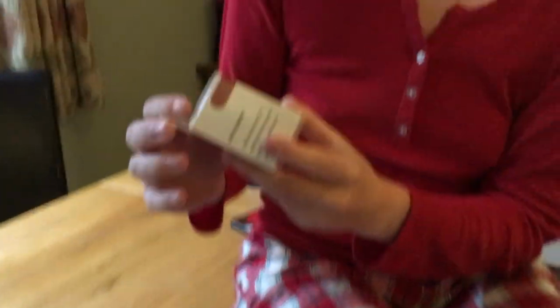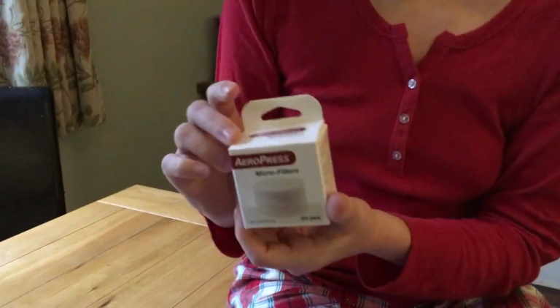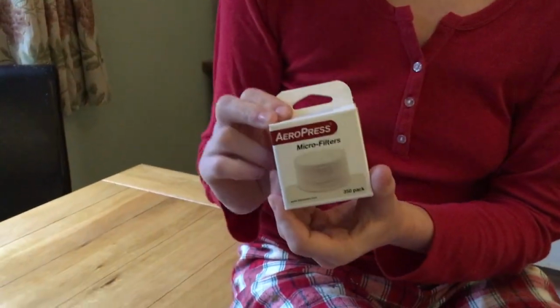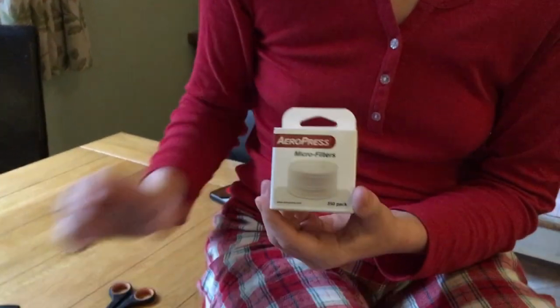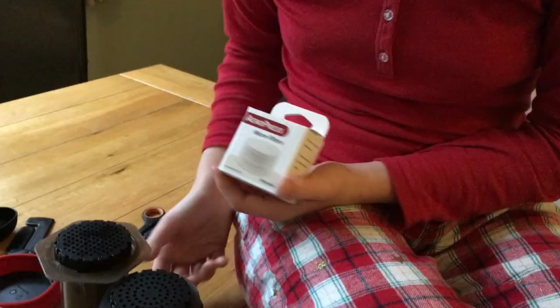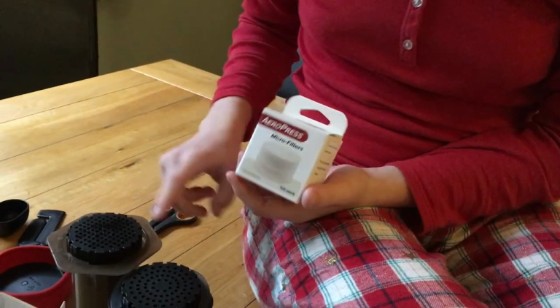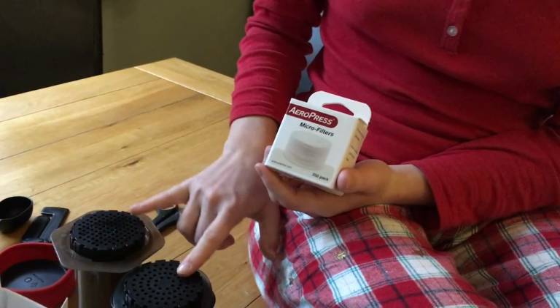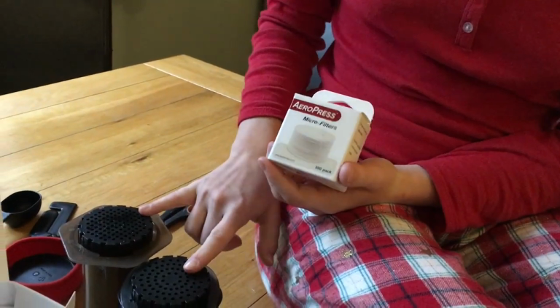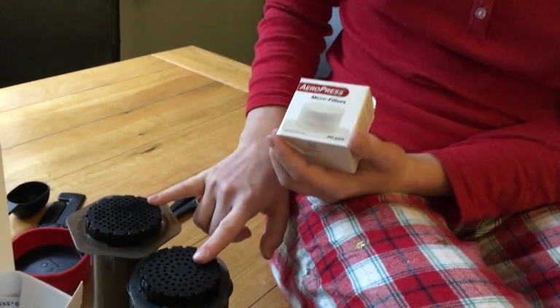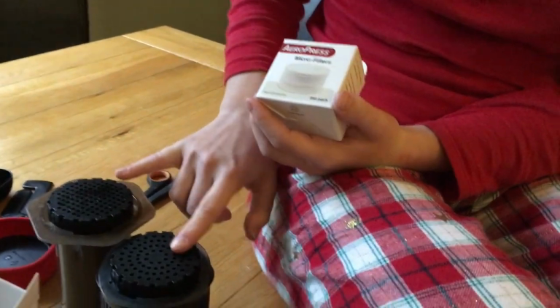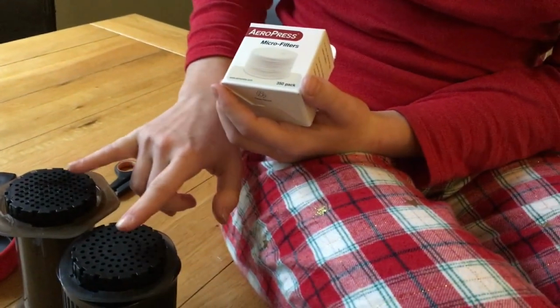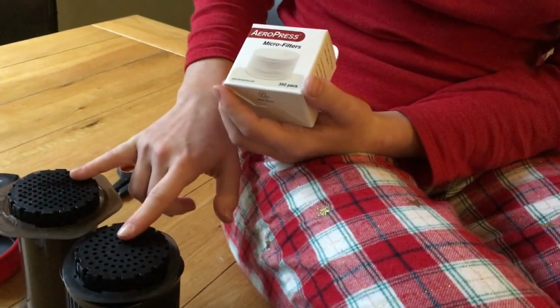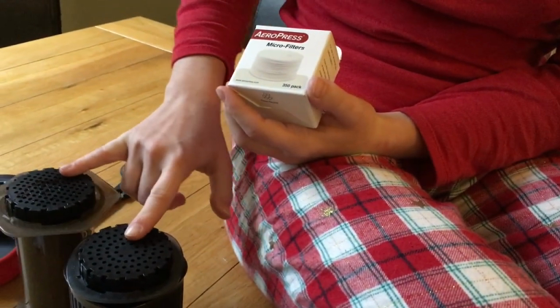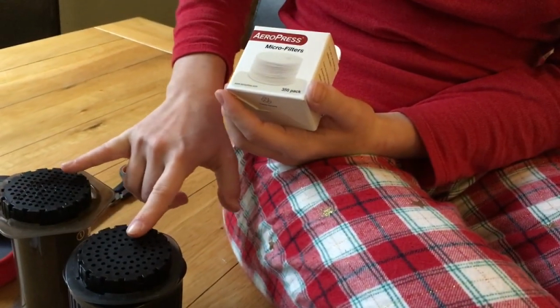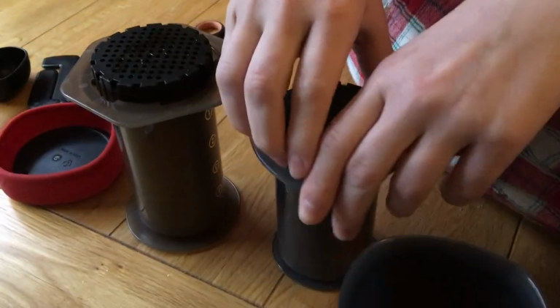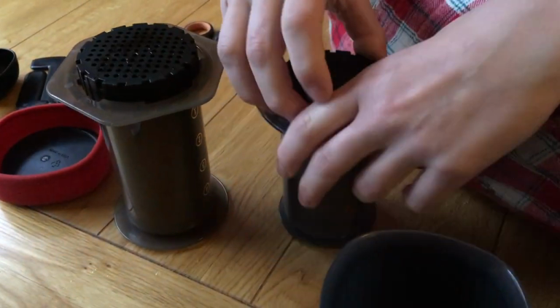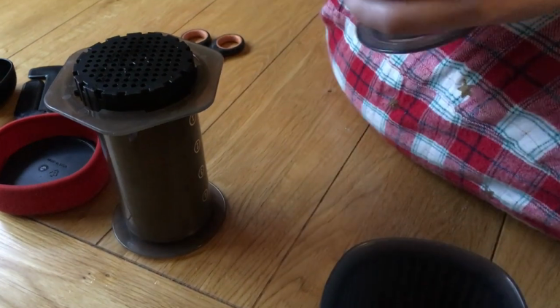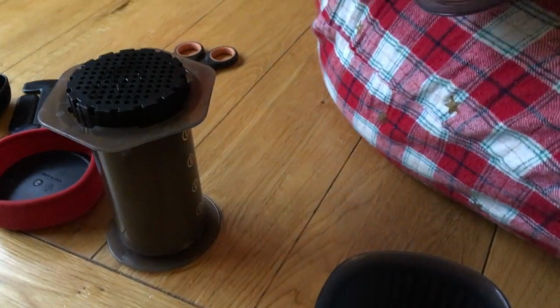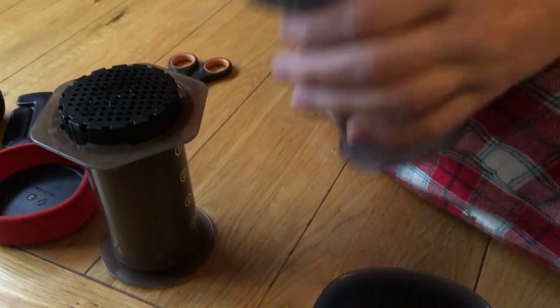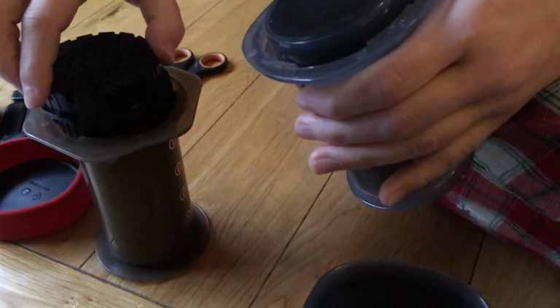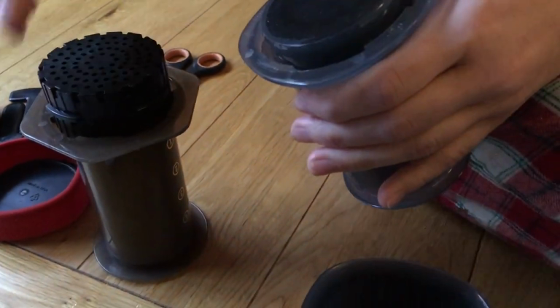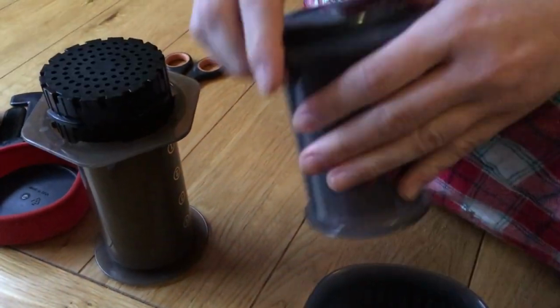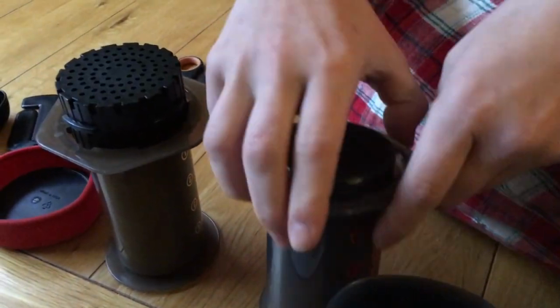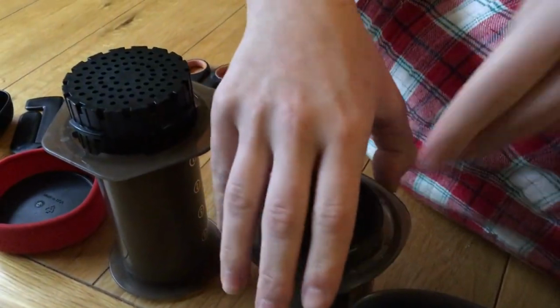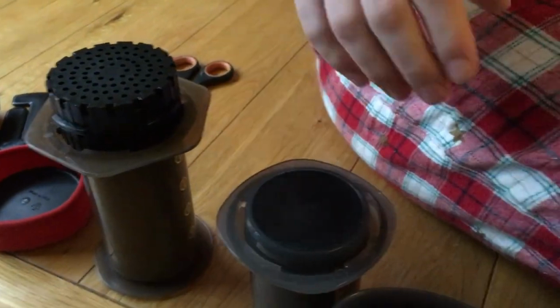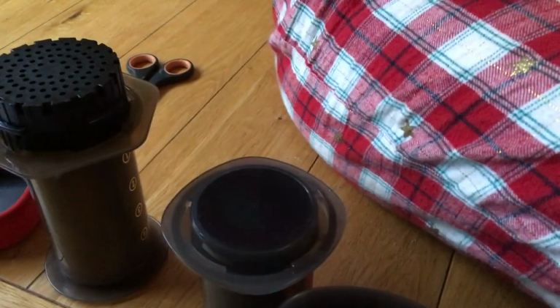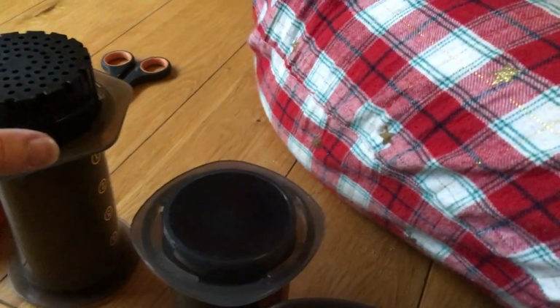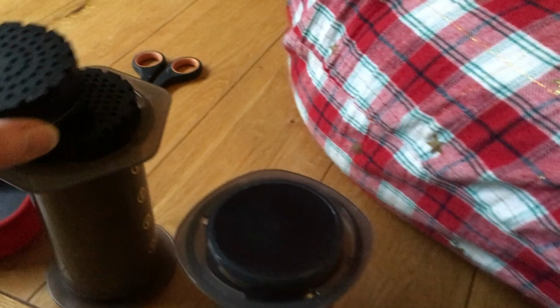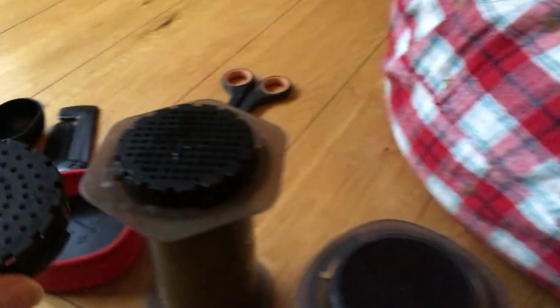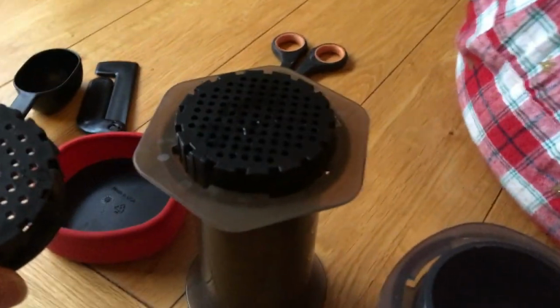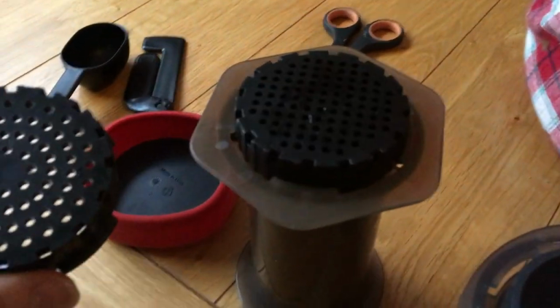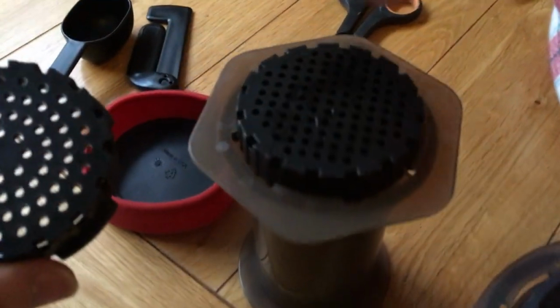So these are micro filters. I don't know if this one is smaller — I think it's exactly the same. So it's actually a different whole configuration there.